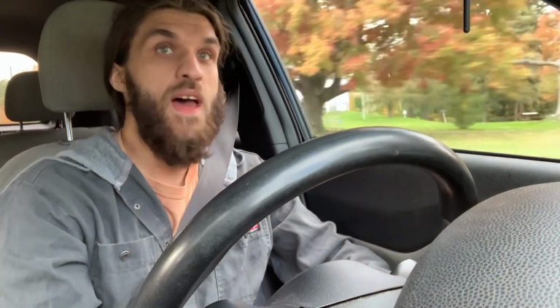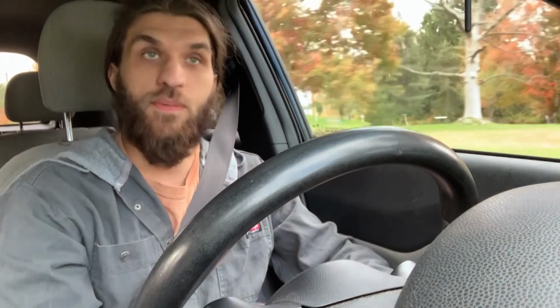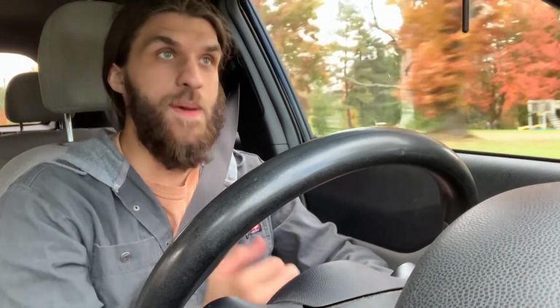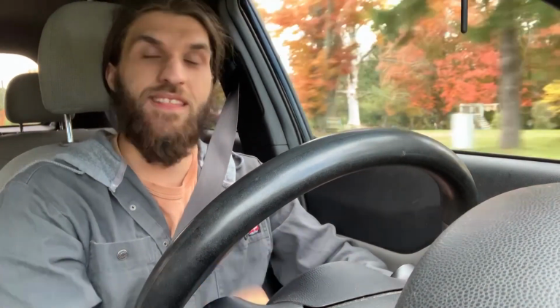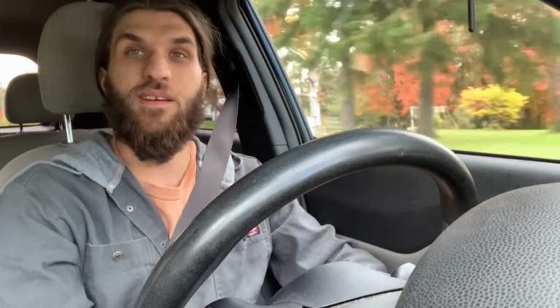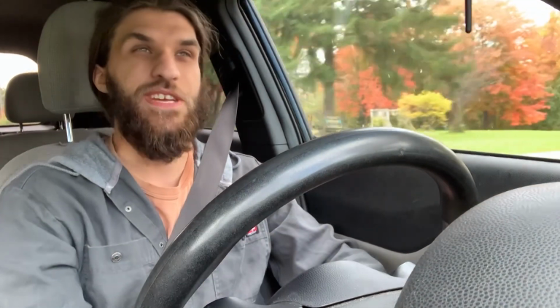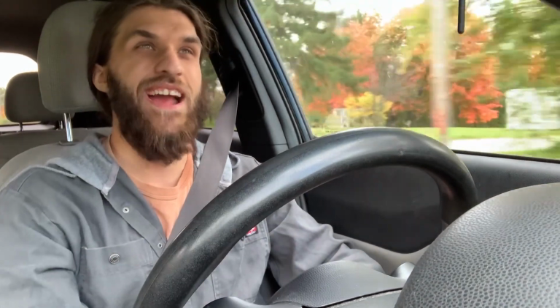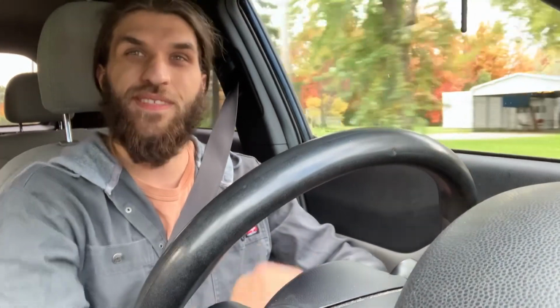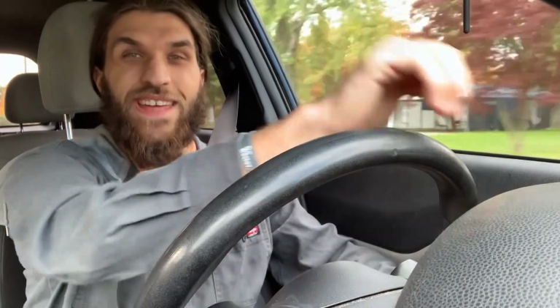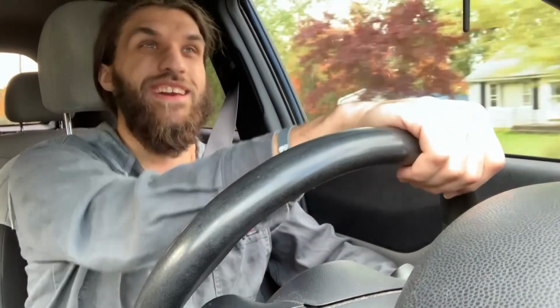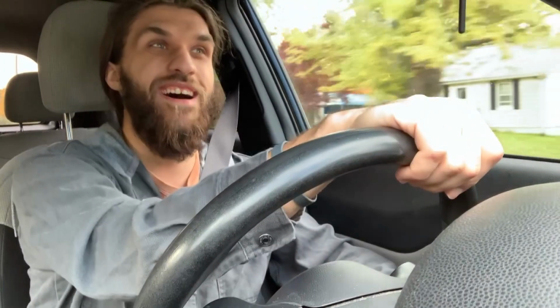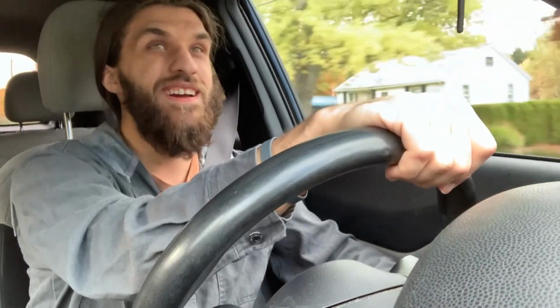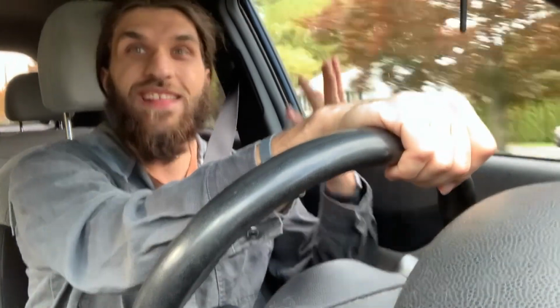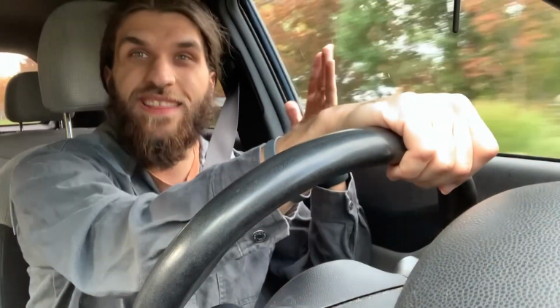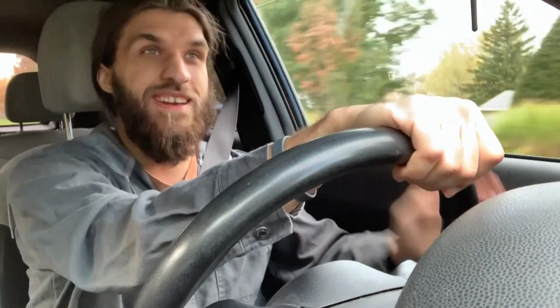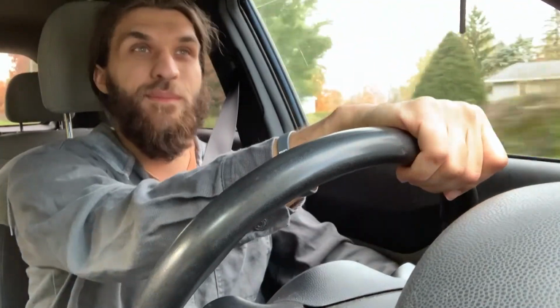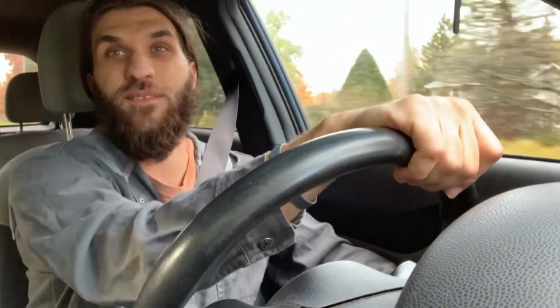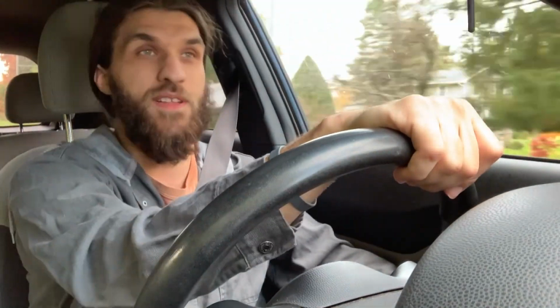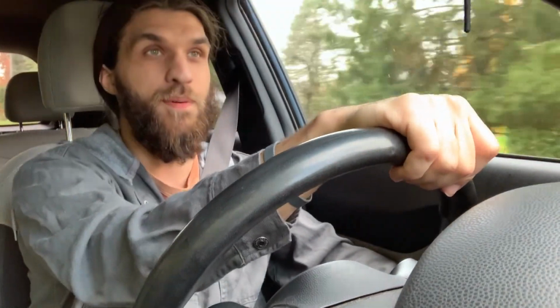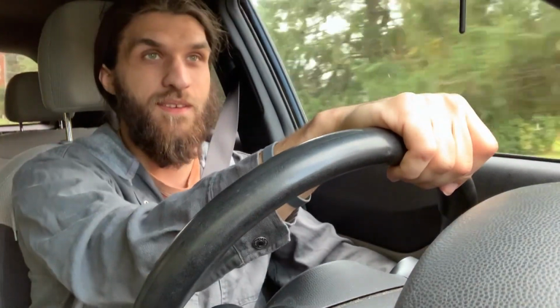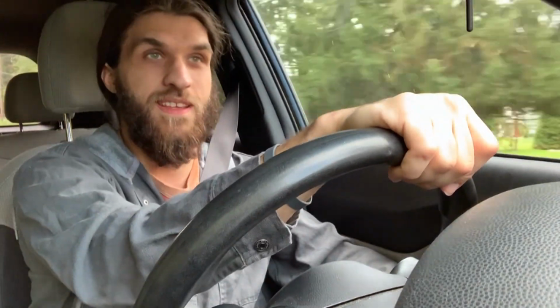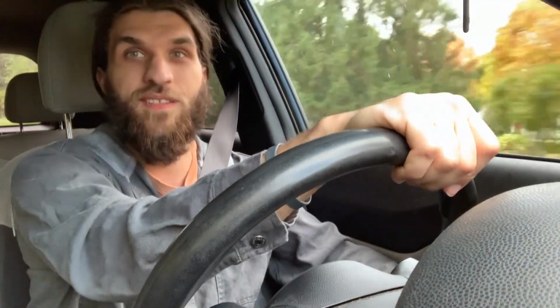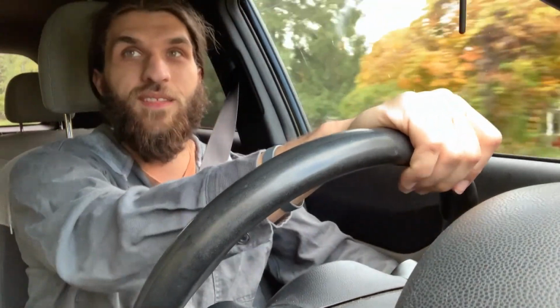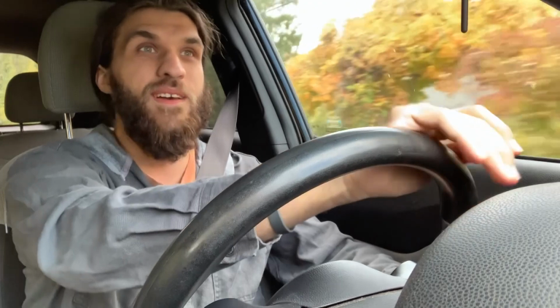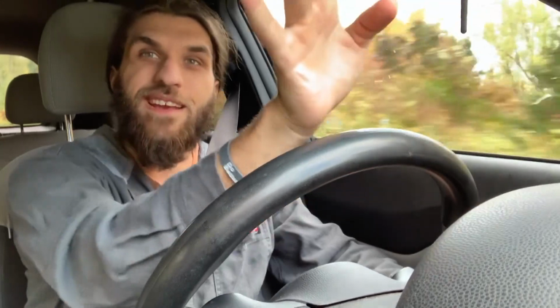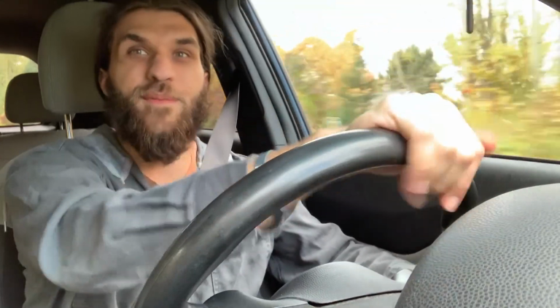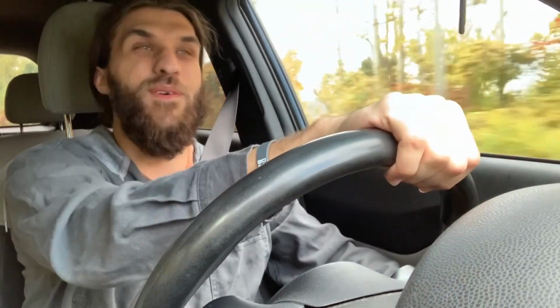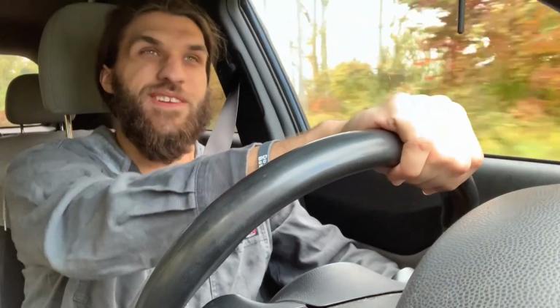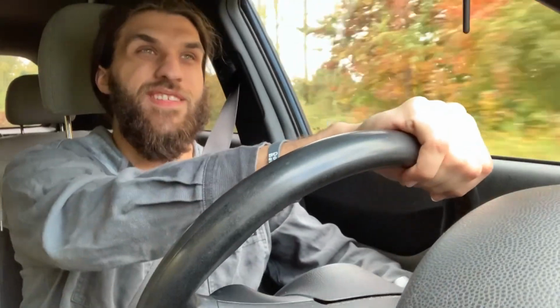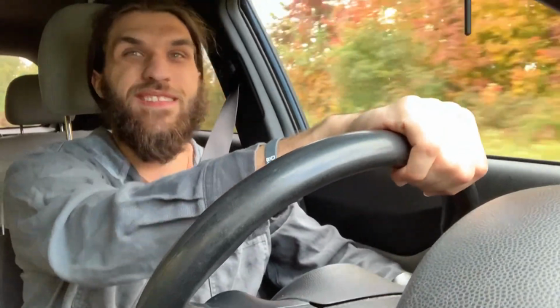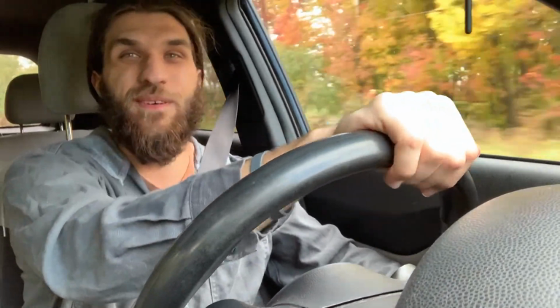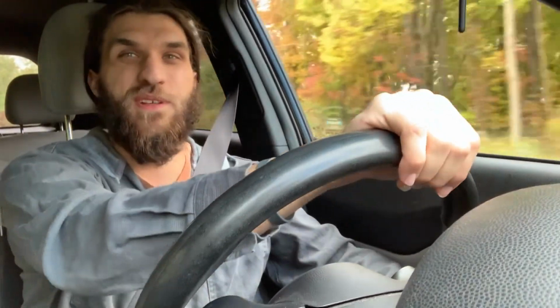I'm still getting it done. I just gotta thank you guys a million for all the support and everything — you guys are awesome. Thank you so much for watching and we'll see you guys in next week's adventure.